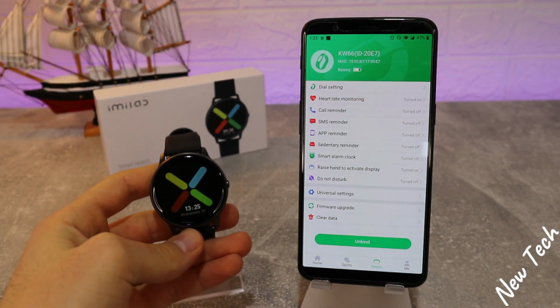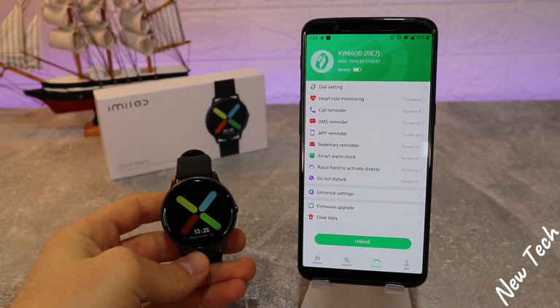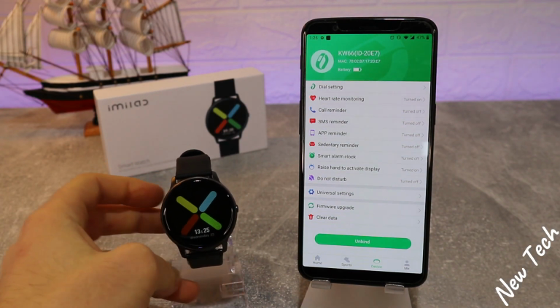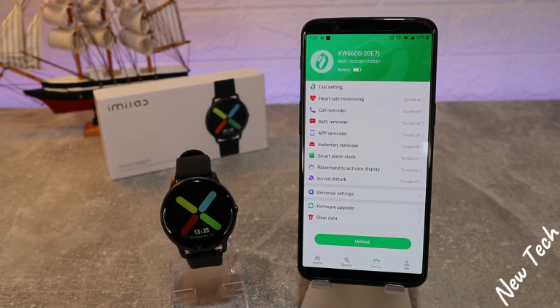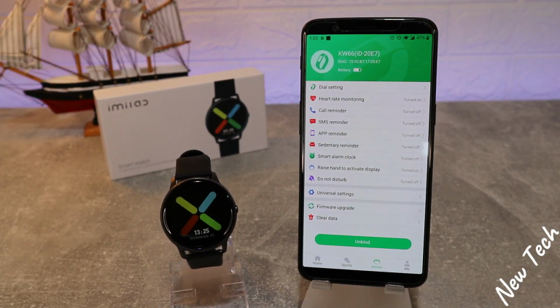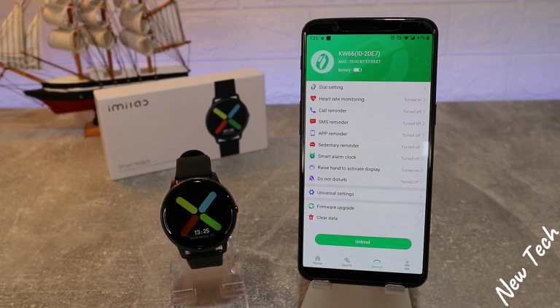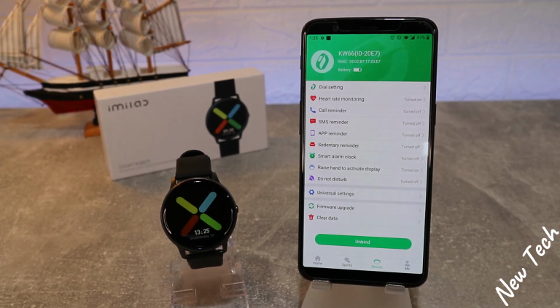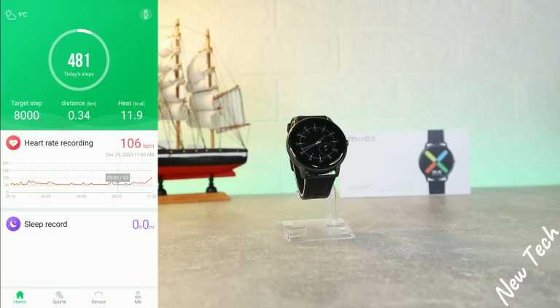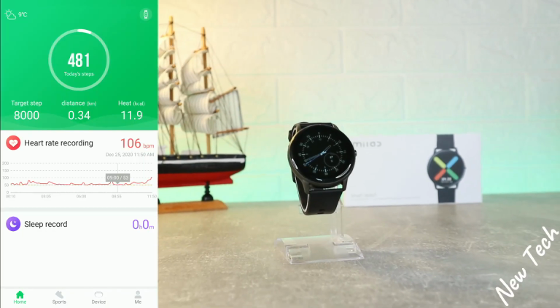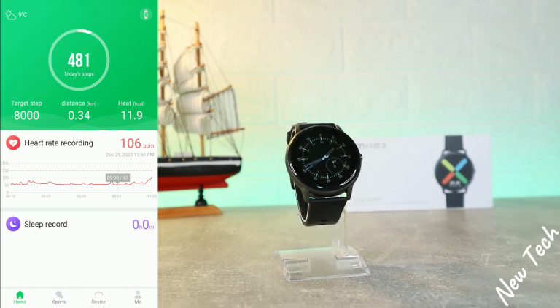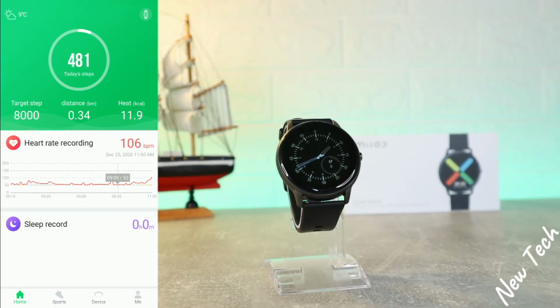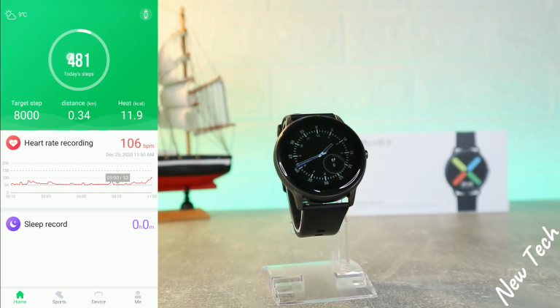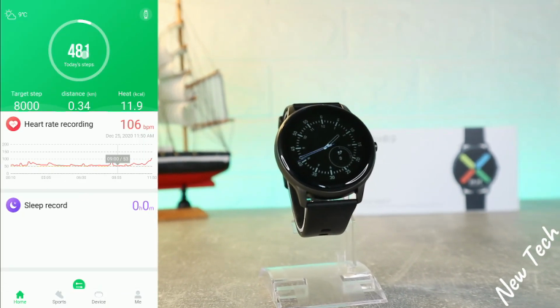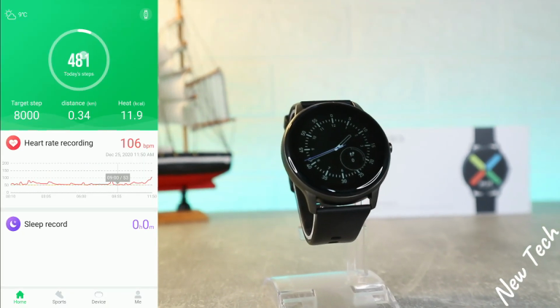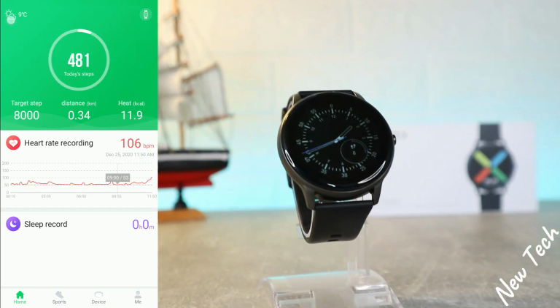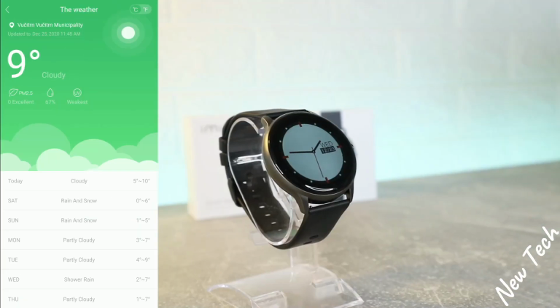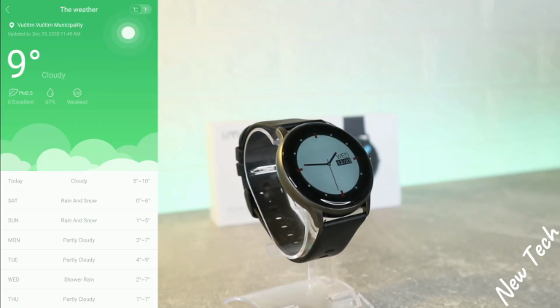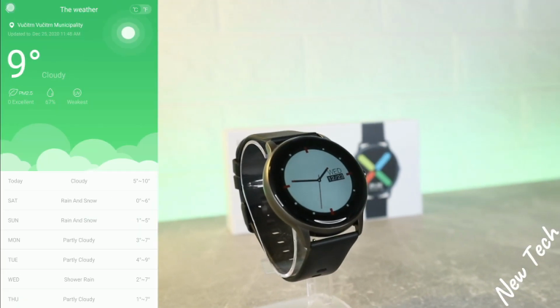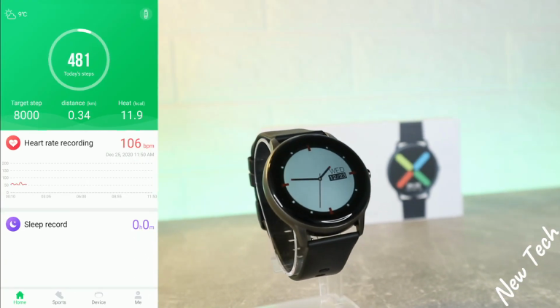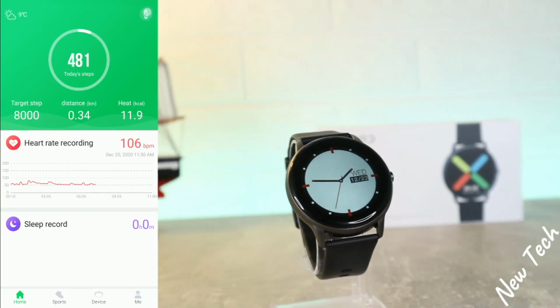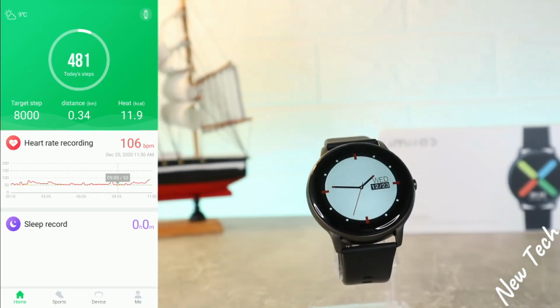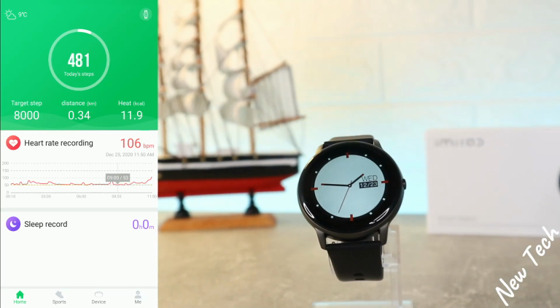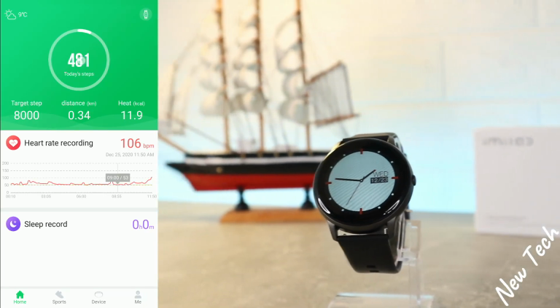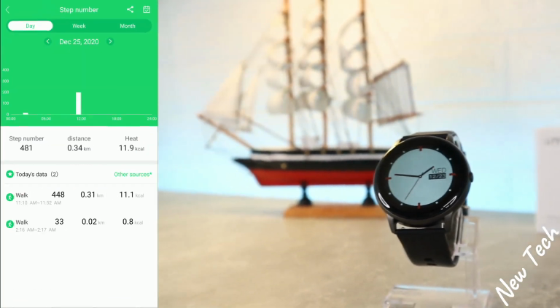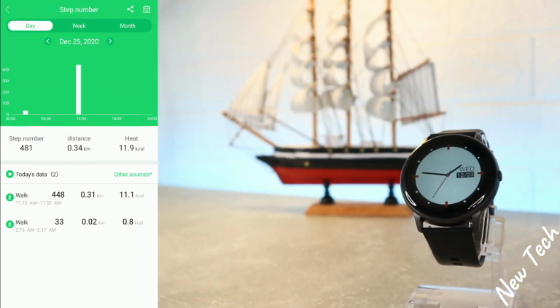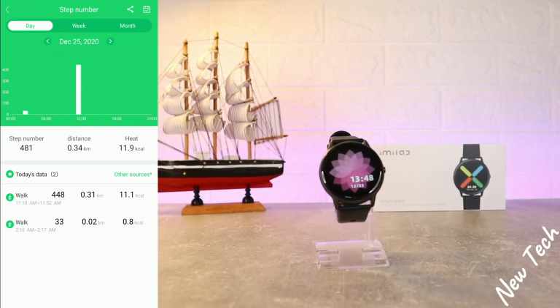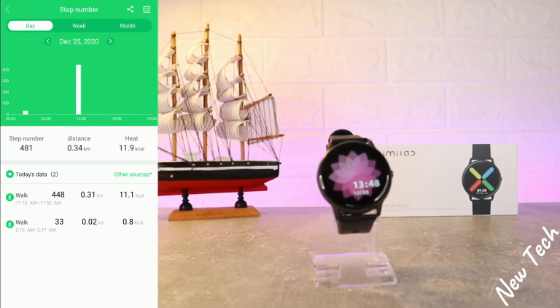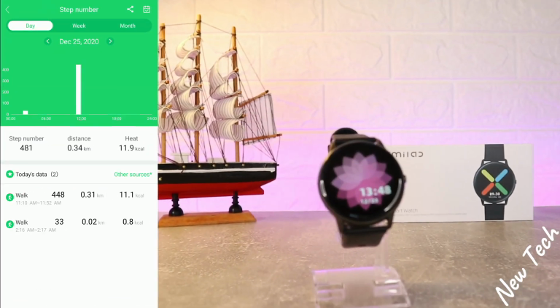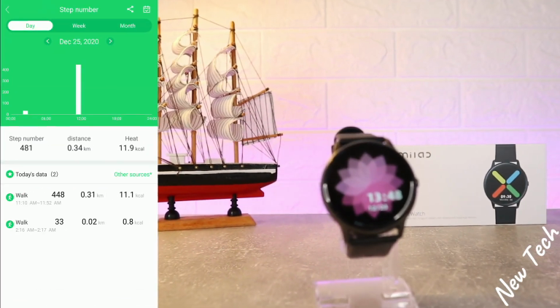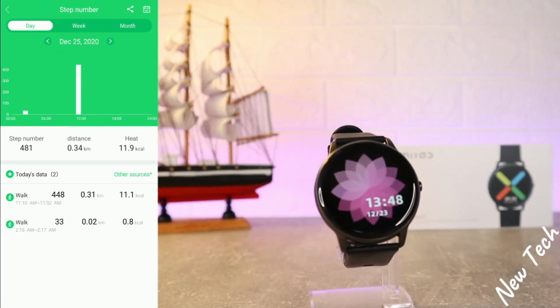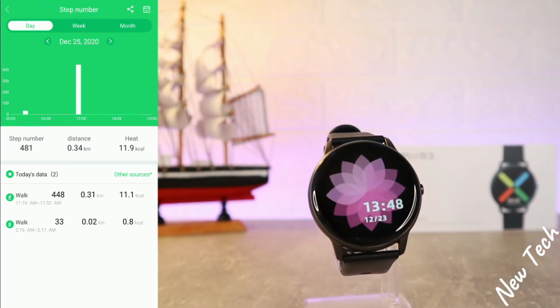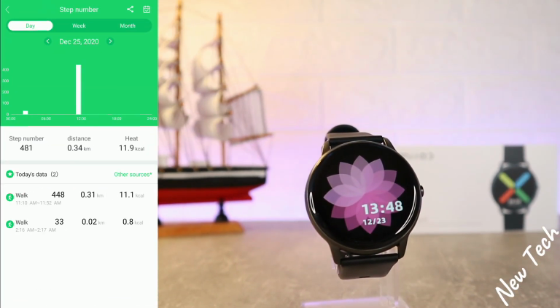We also have the pairing indicator on the watch. That's all it takes to connect it. Now, at the first page you can see we have the steps and the weather for today.